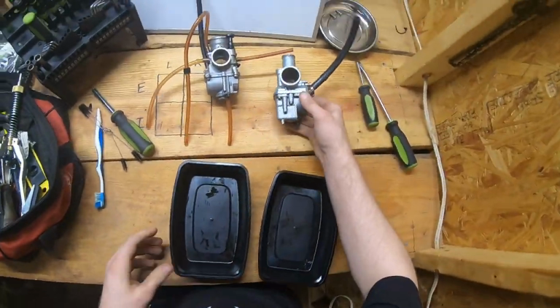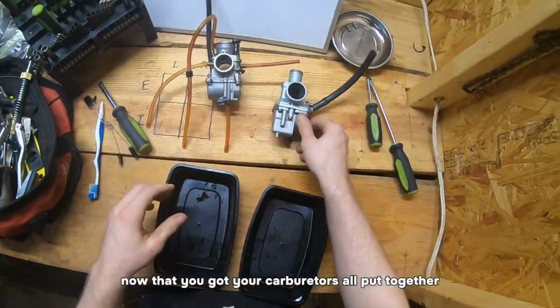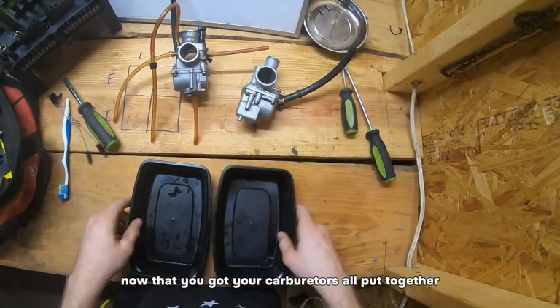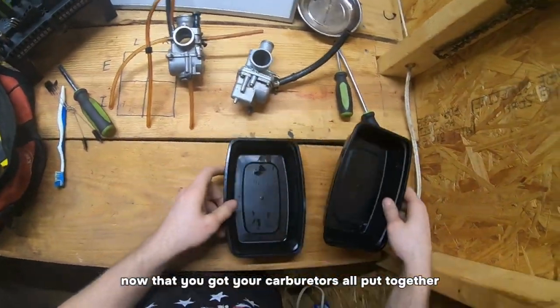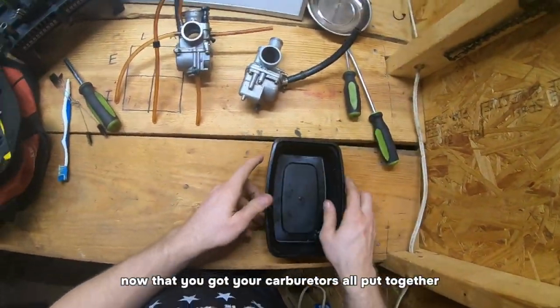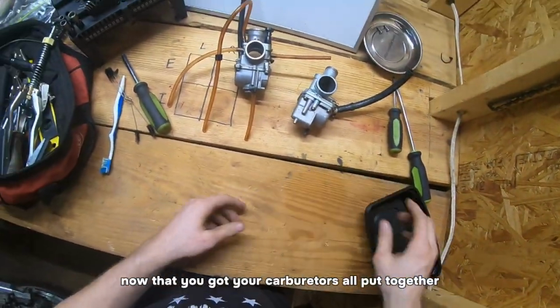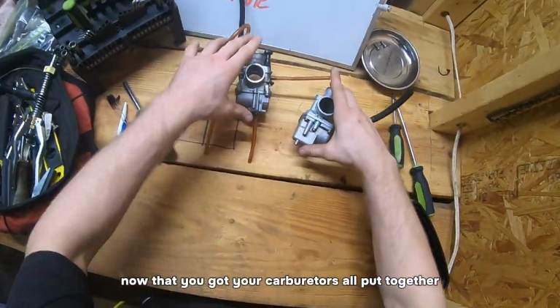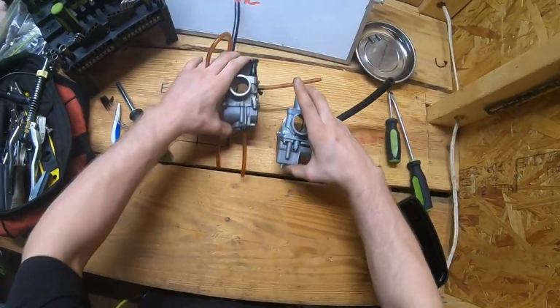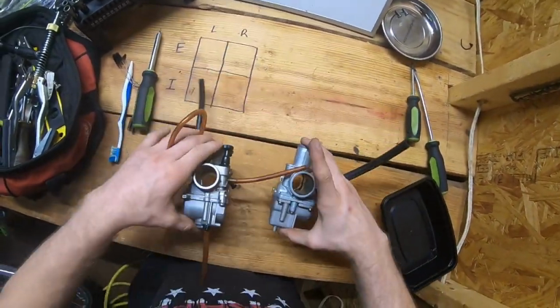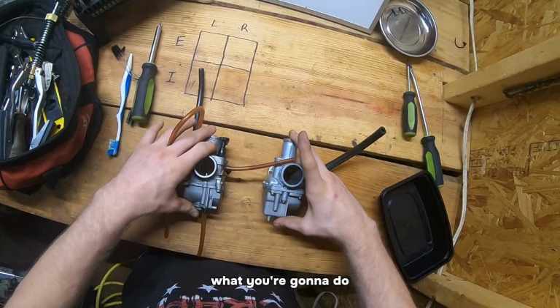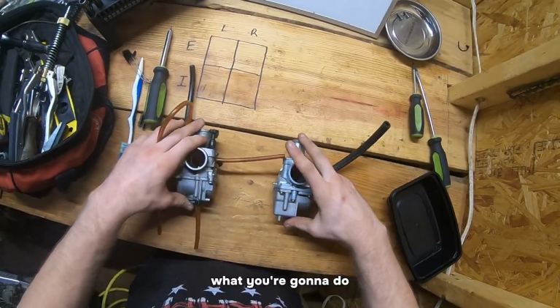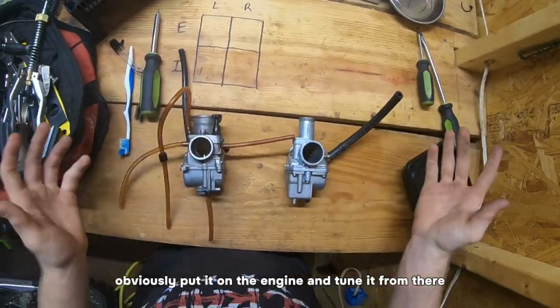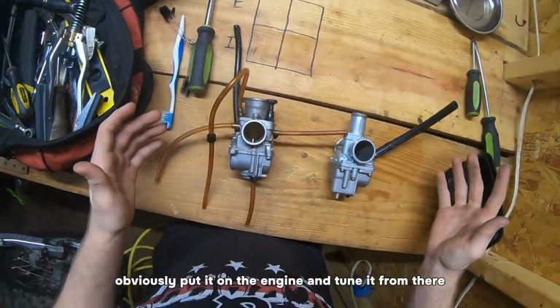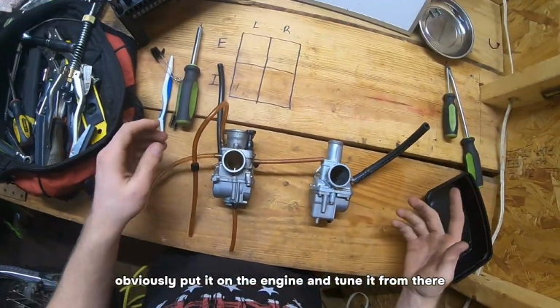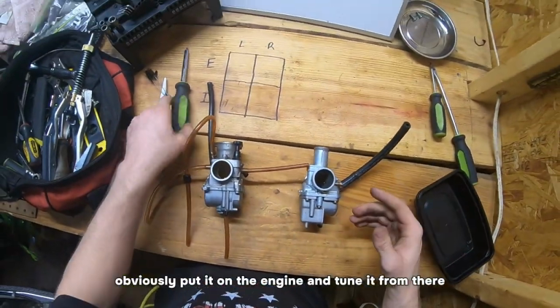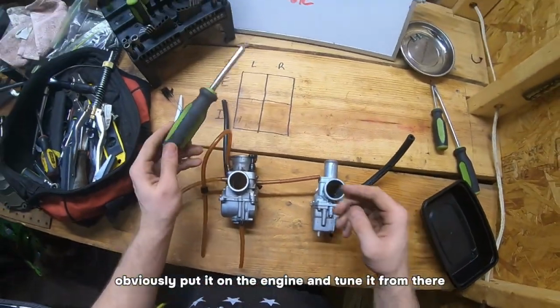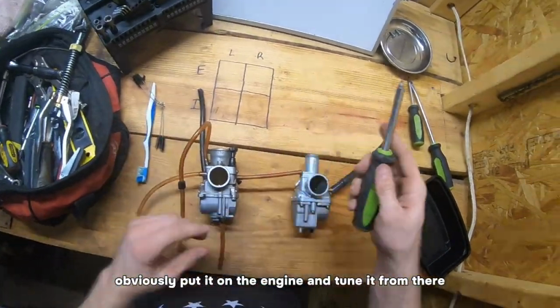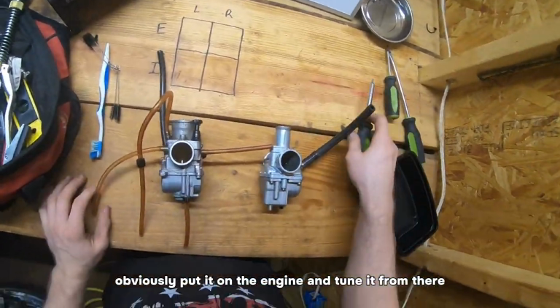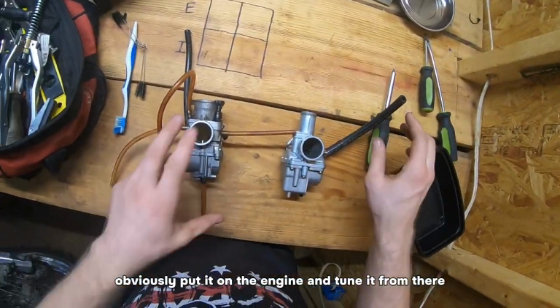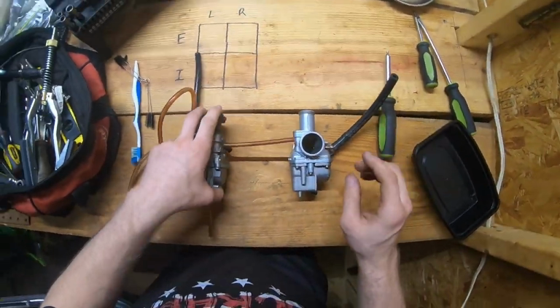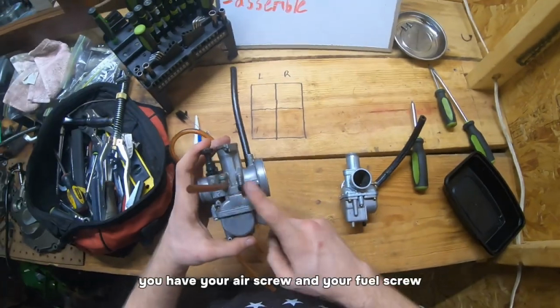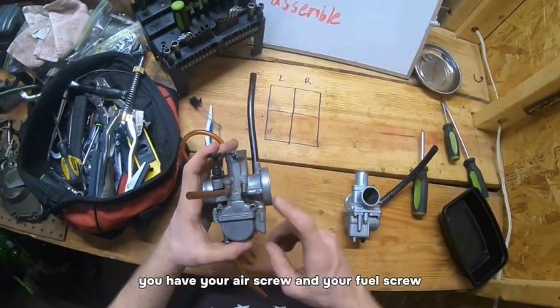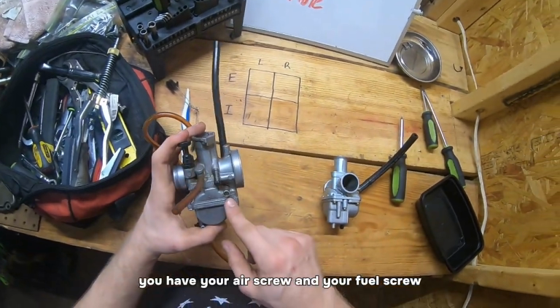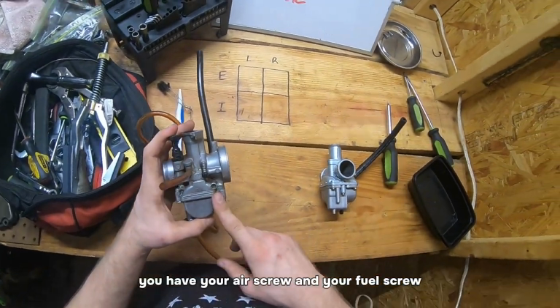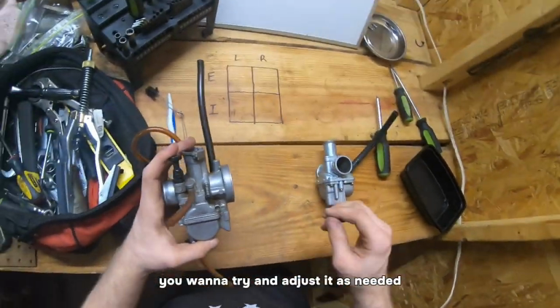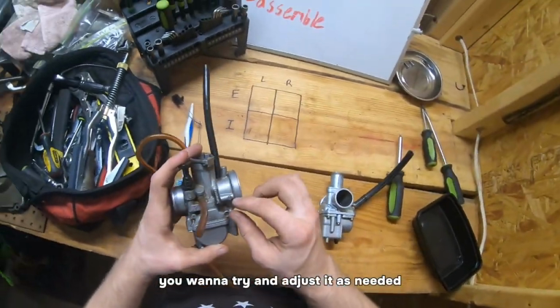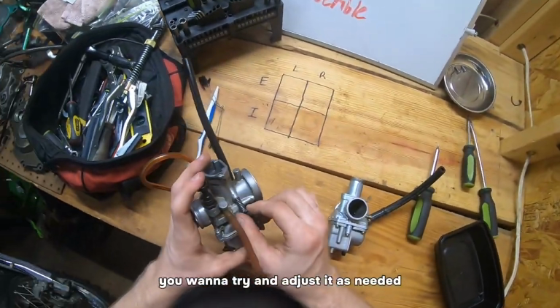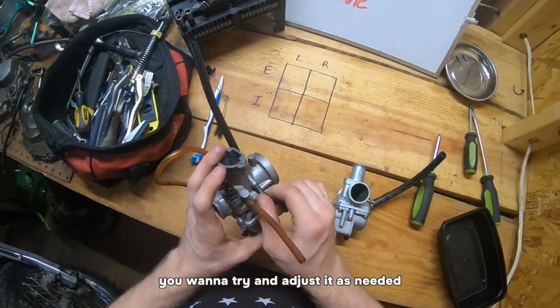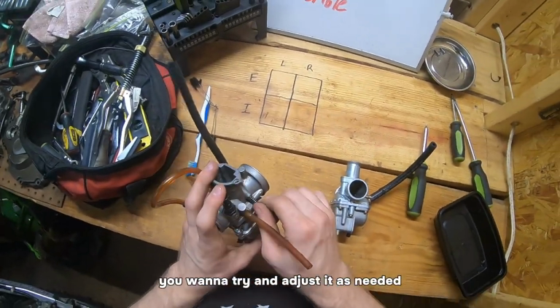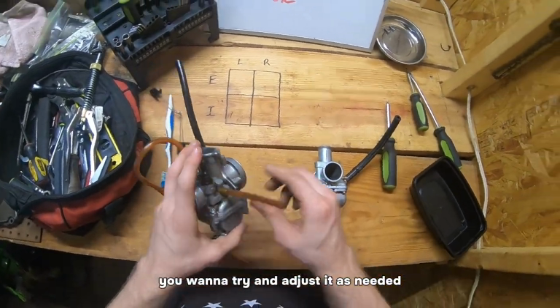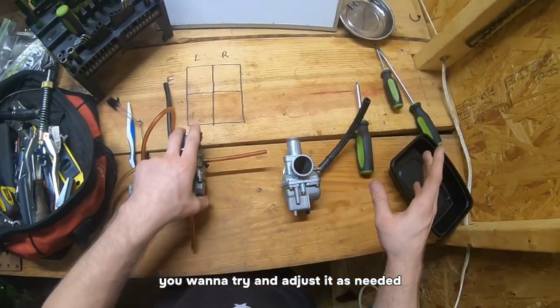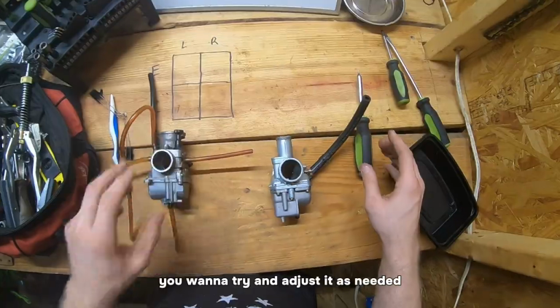Now that you've got your carburetors all put together, obviously put it on the engine and tune it from there. You'll have your air screw and your fuel screw — you want to try and adjust it as needed.